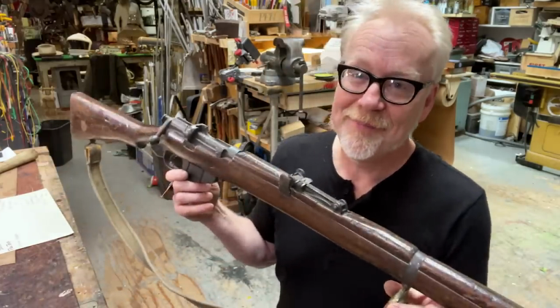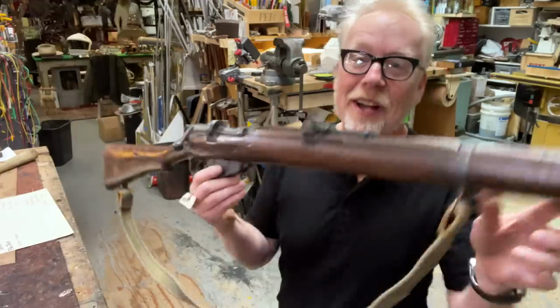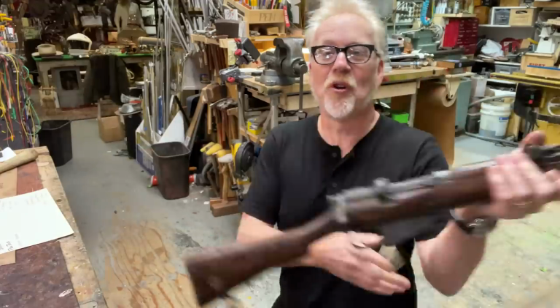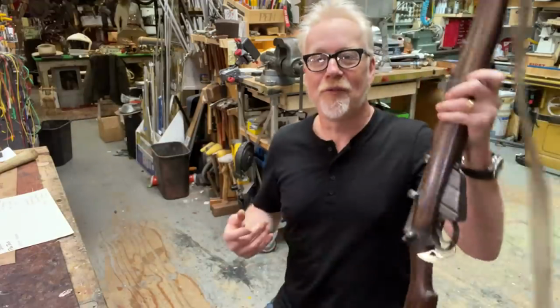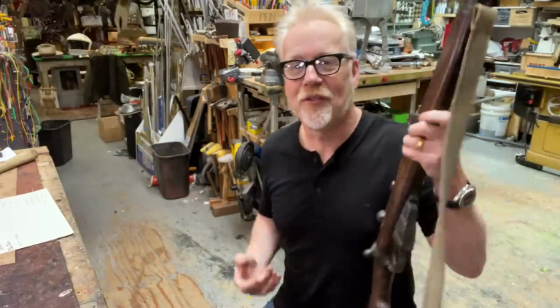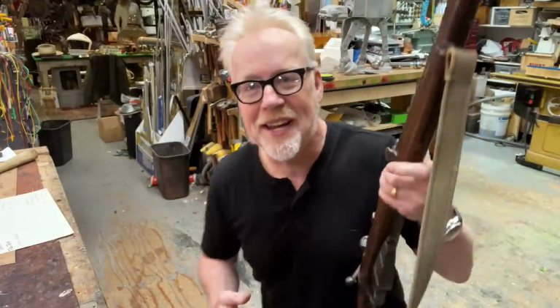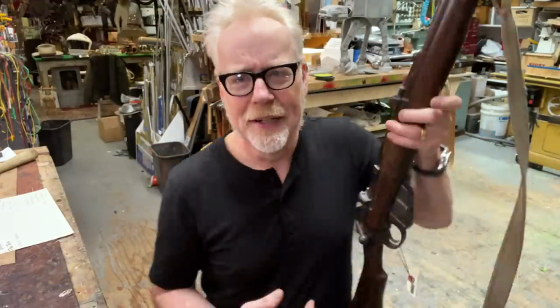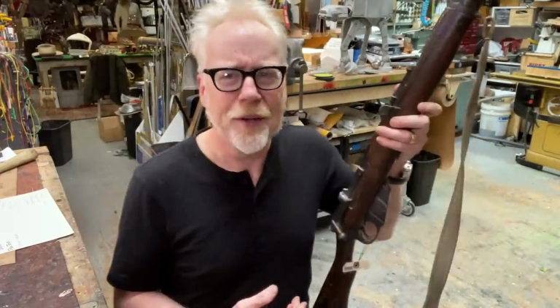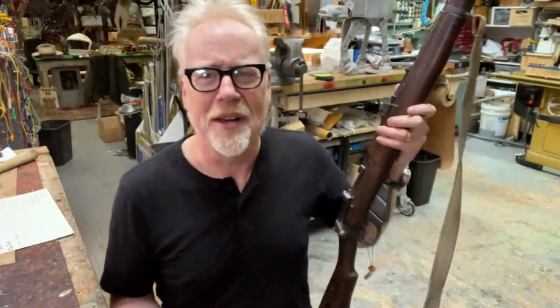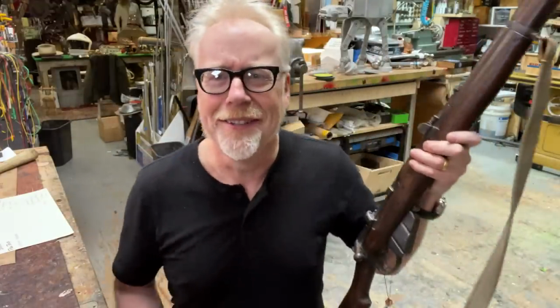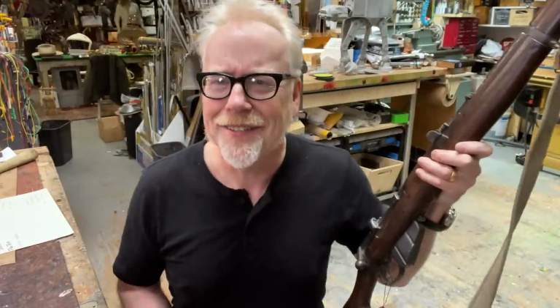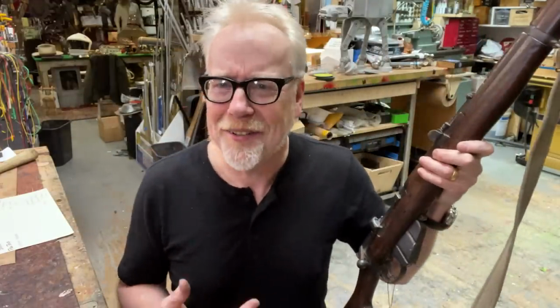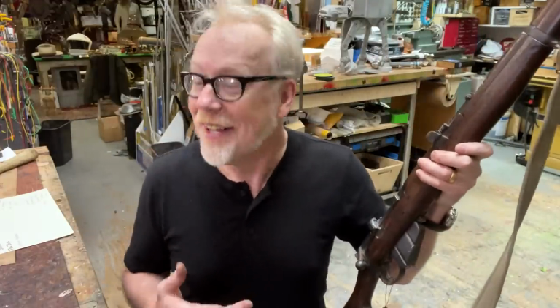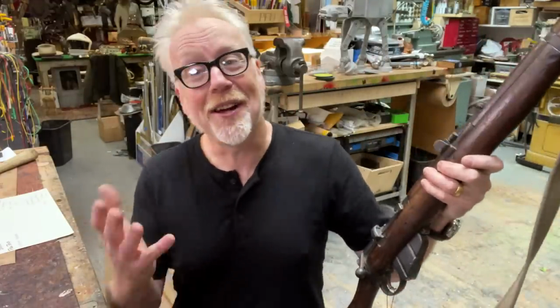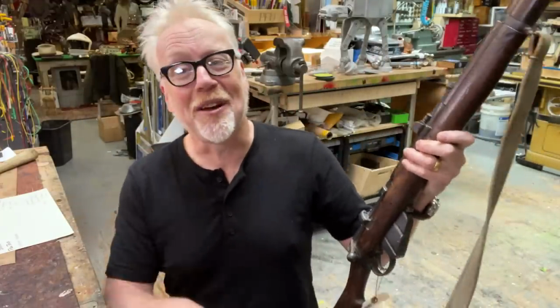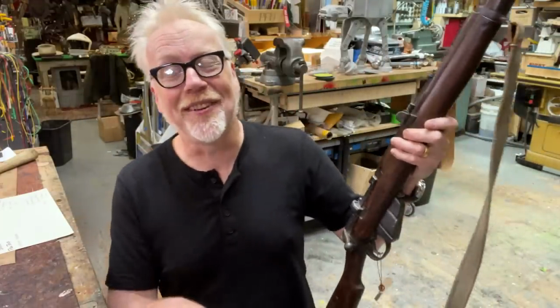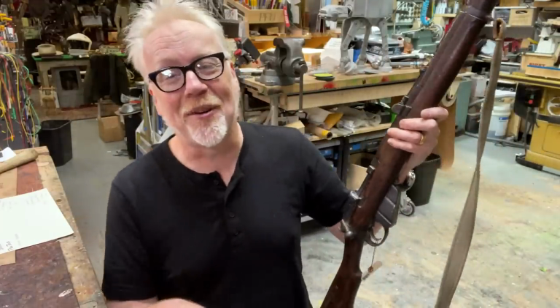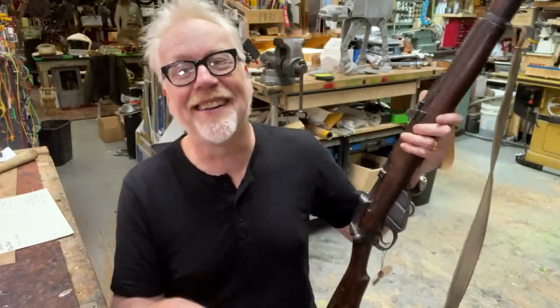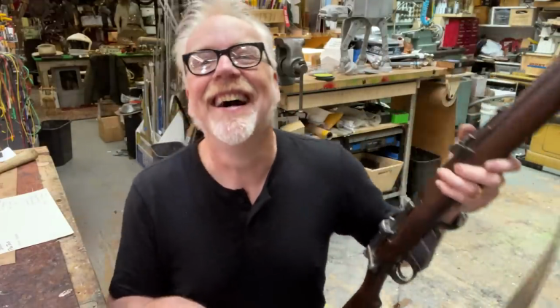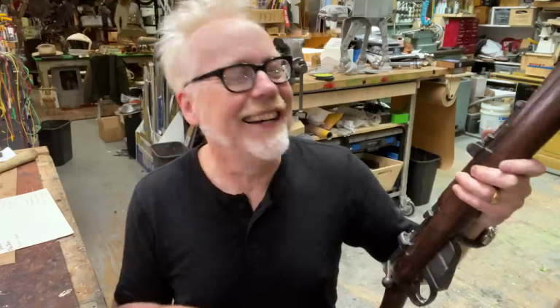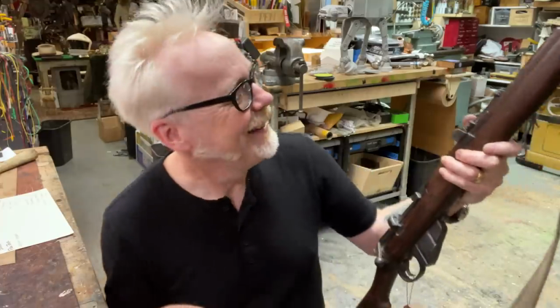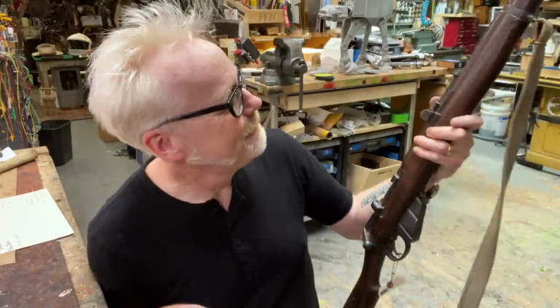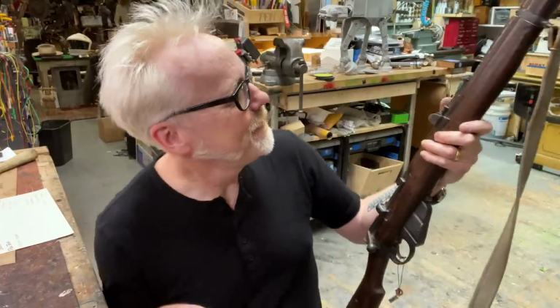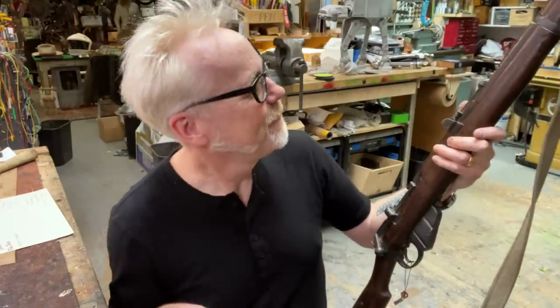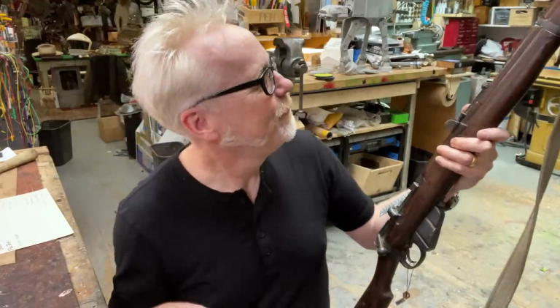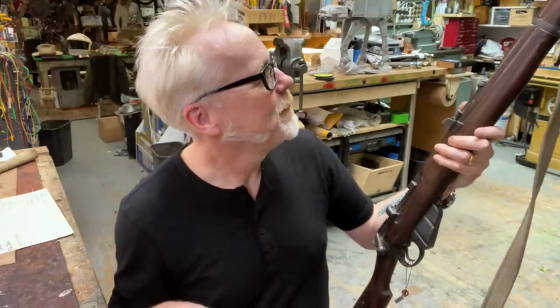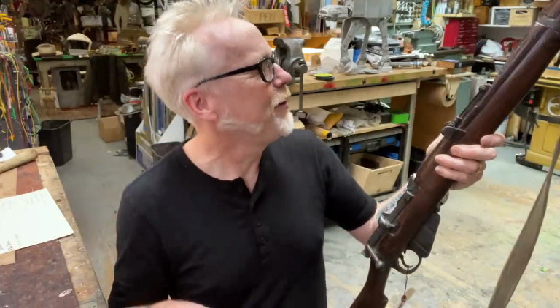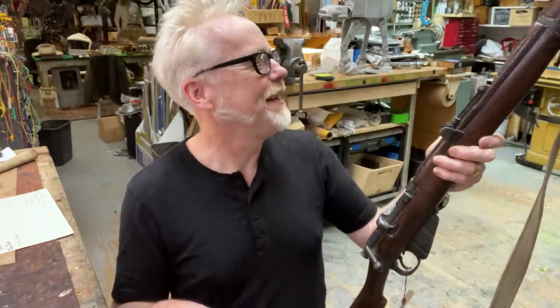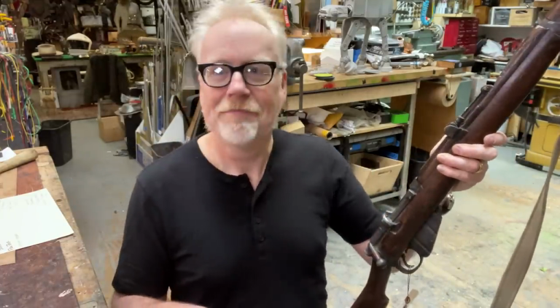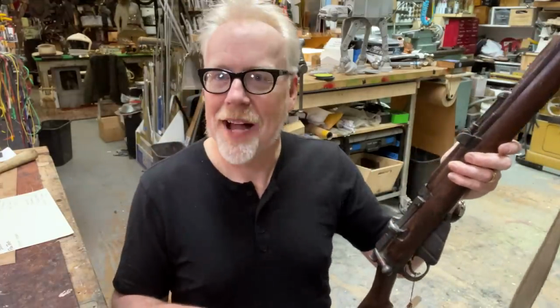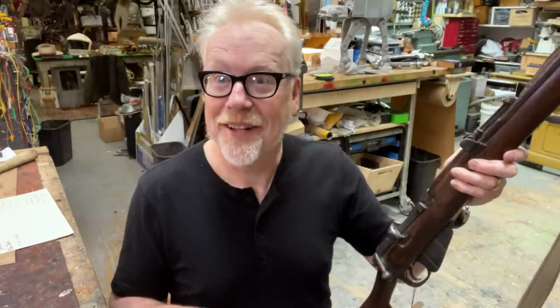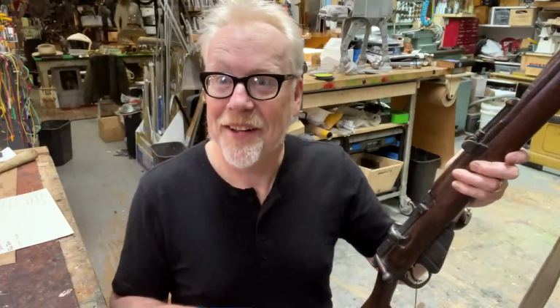Thank you guys for joining me for this show and tell. It's not a one-day build — it's a show and tell. I'll see you guys next time.